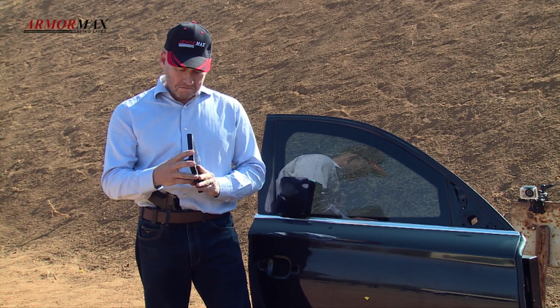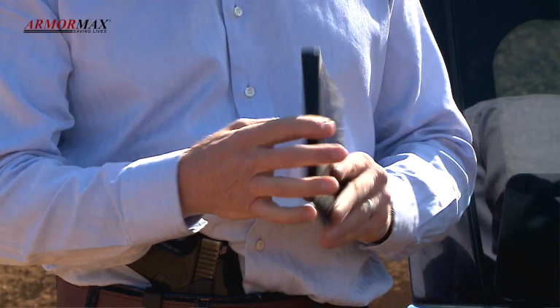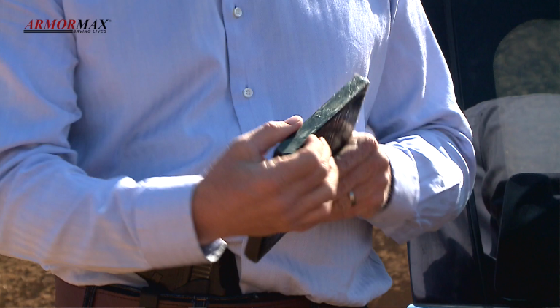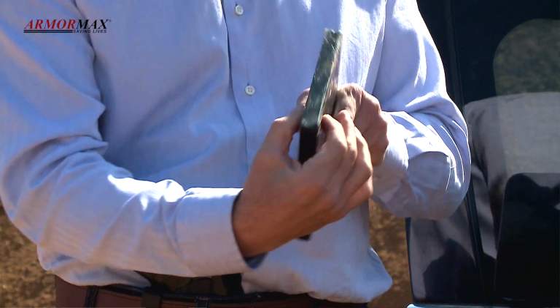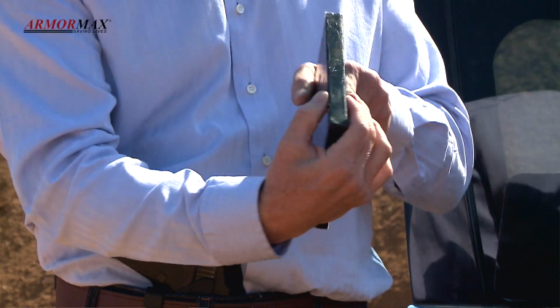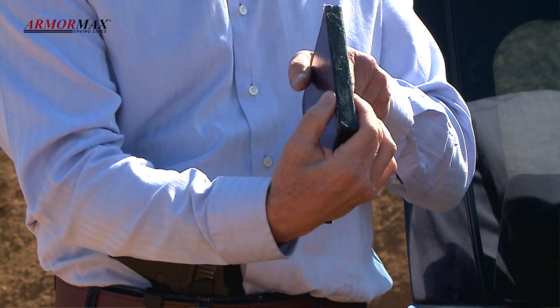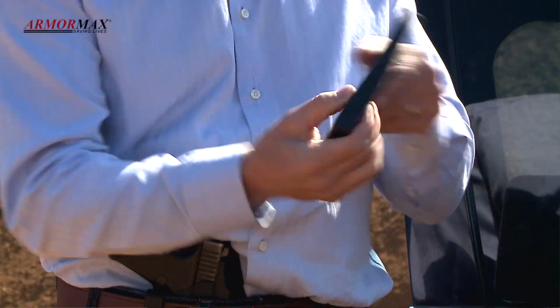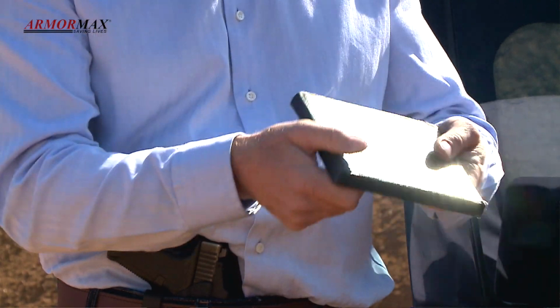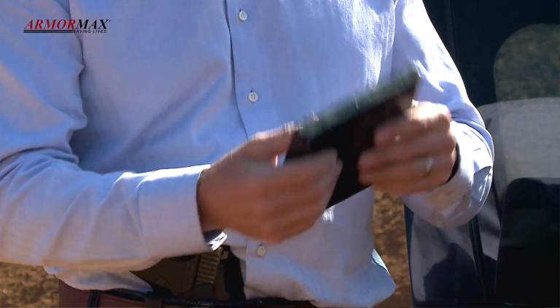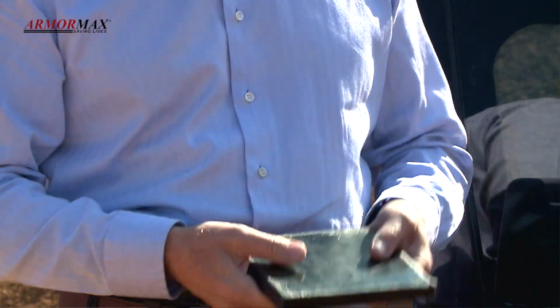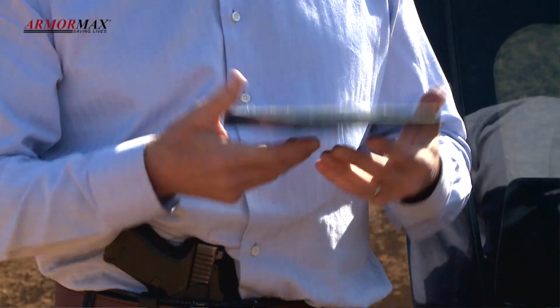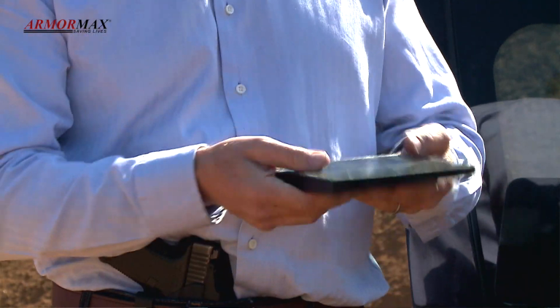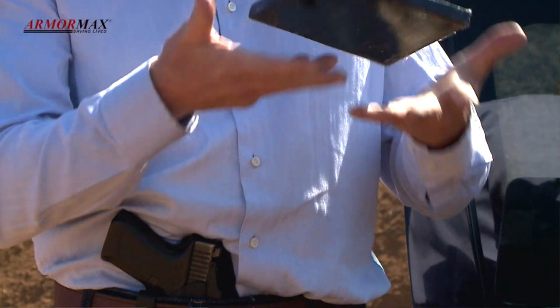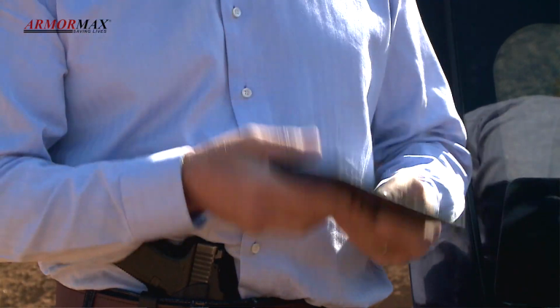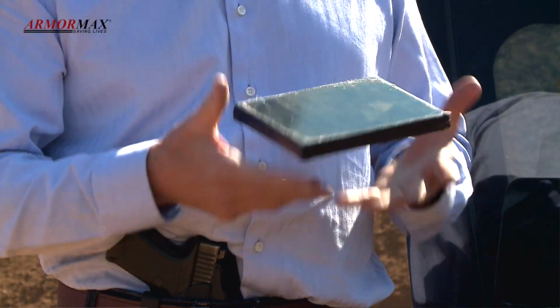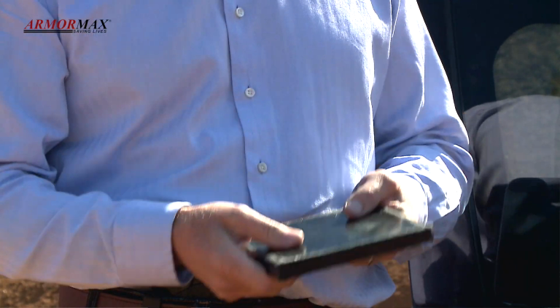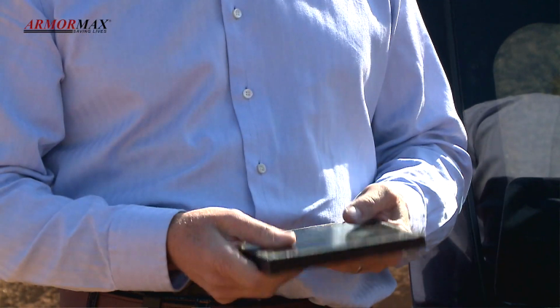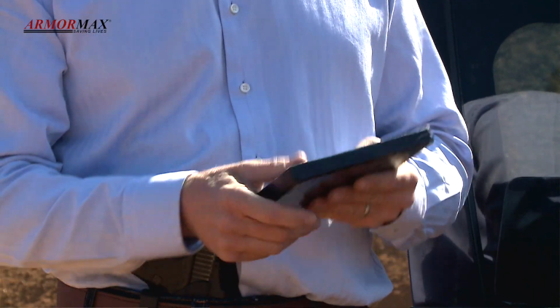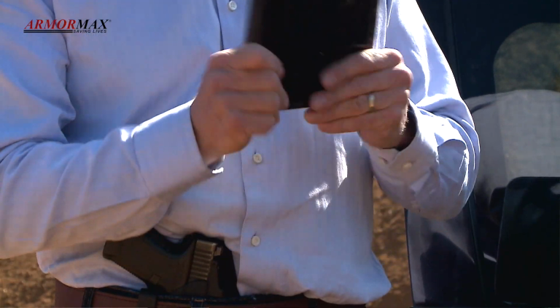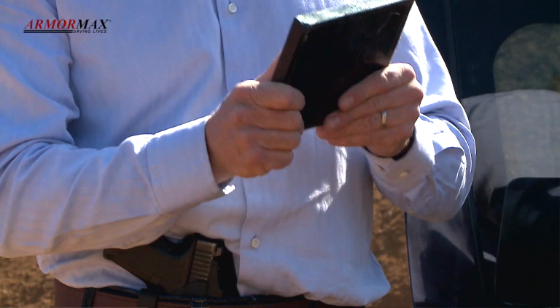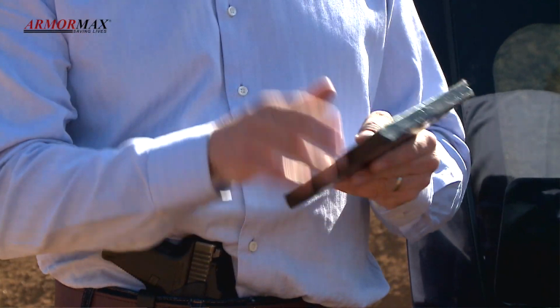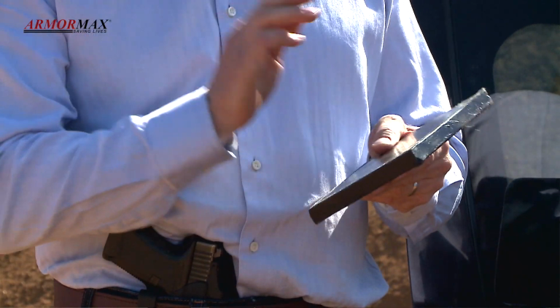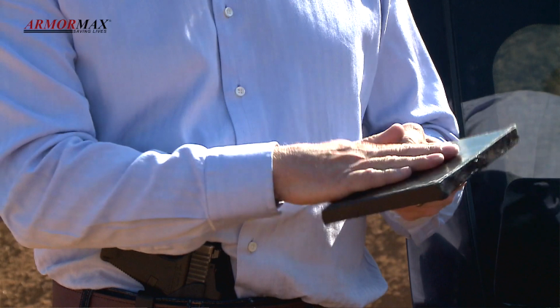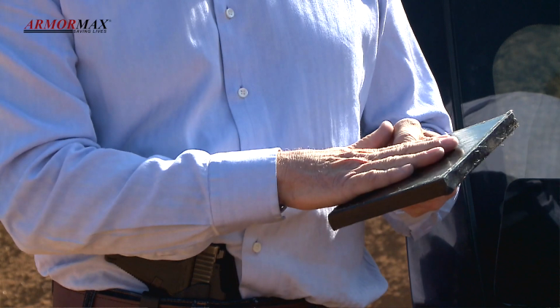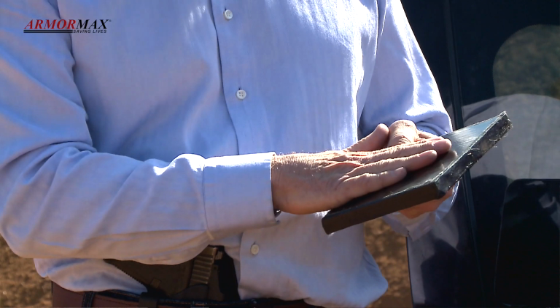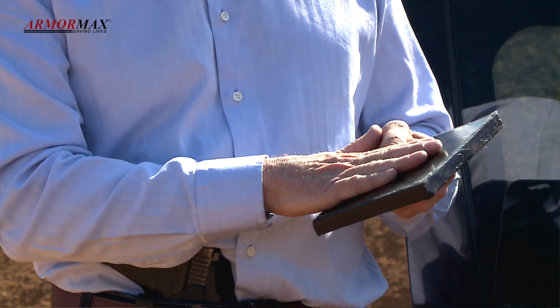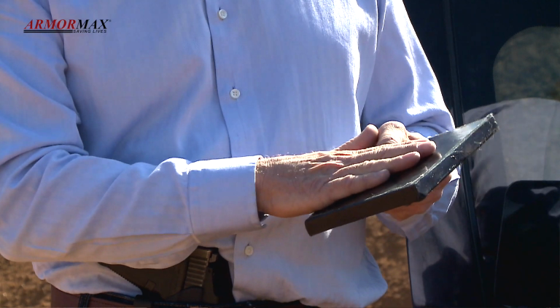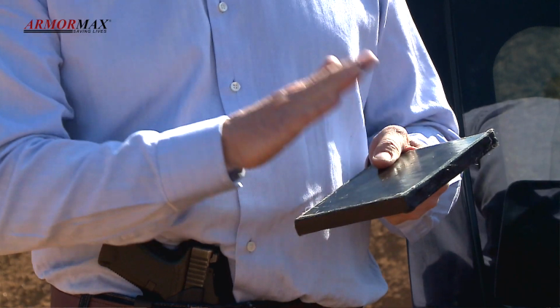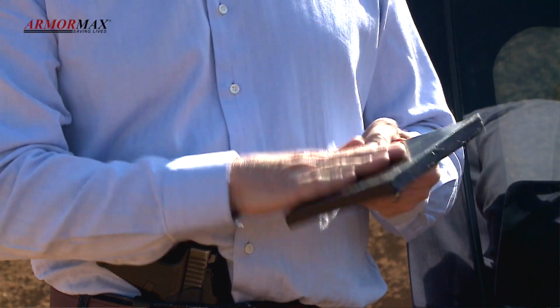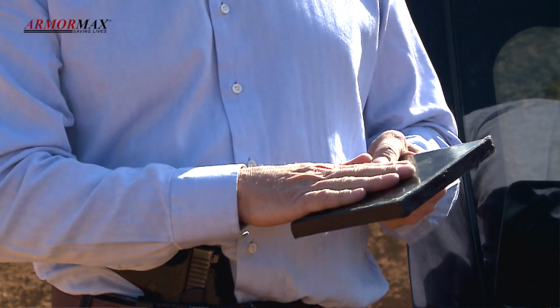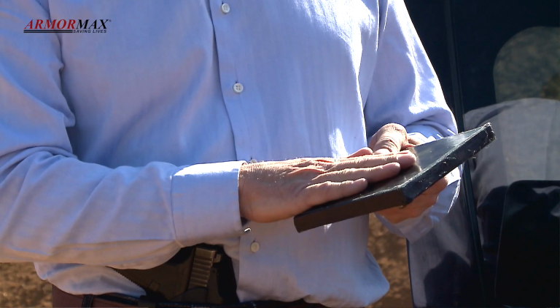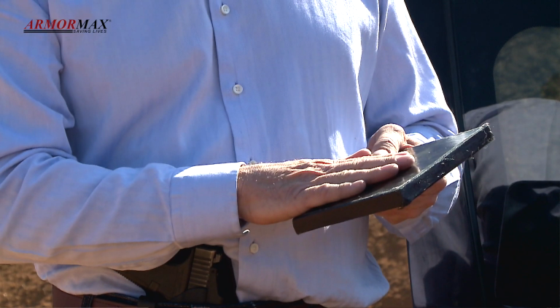Kind of the thickness of a piece of polystyrene and feels pretty much the same. But it's going to stop the AK47 and it's going to stop the R5.